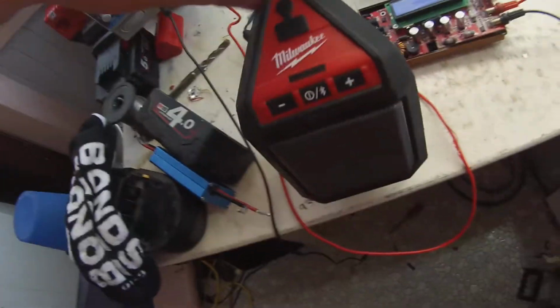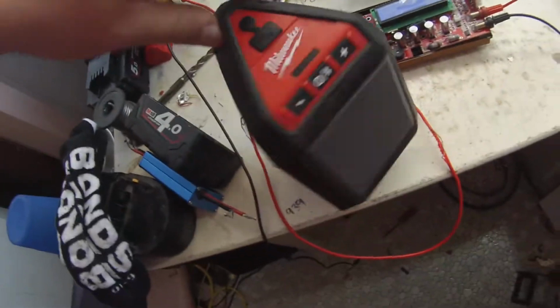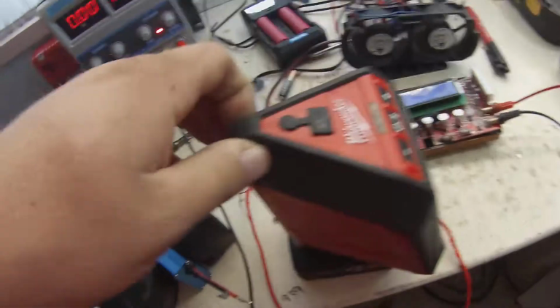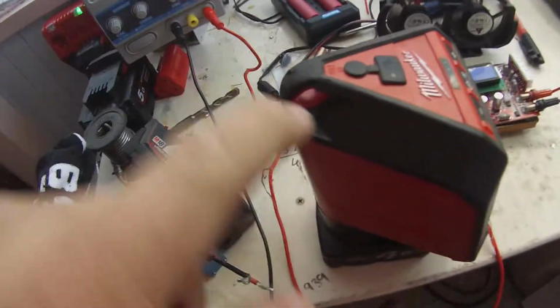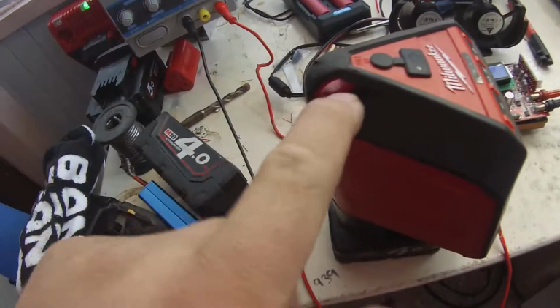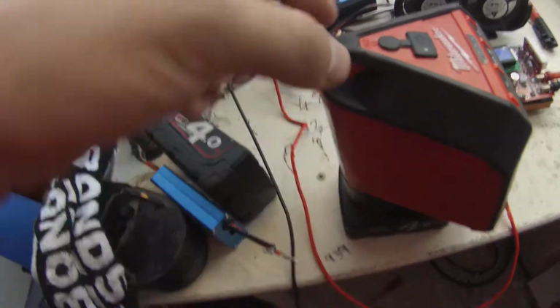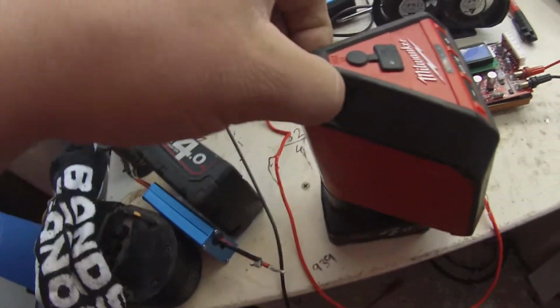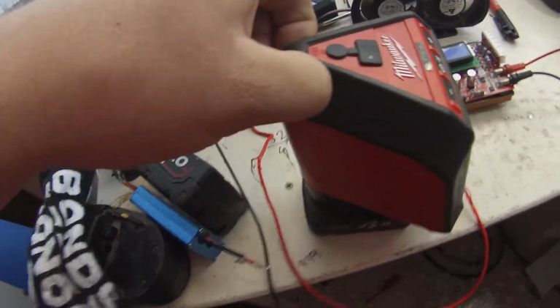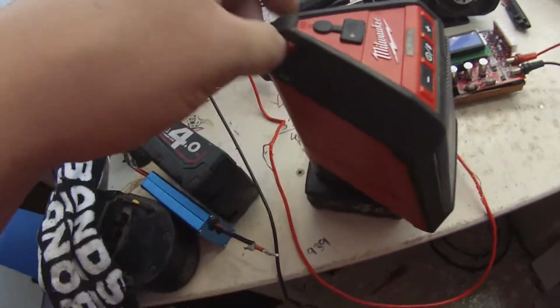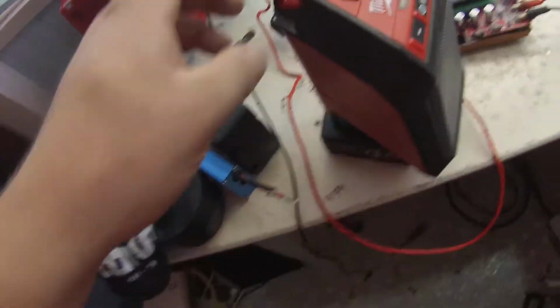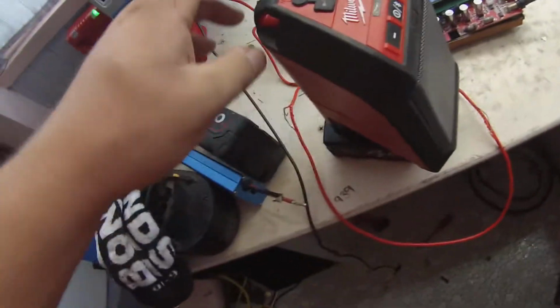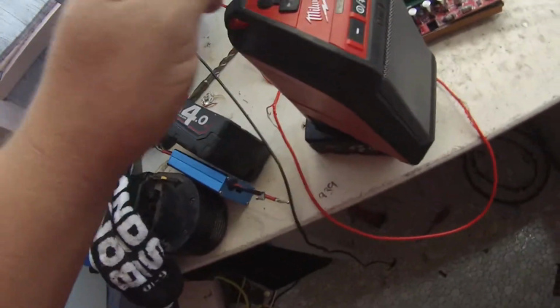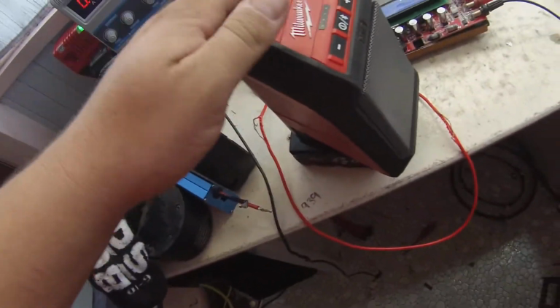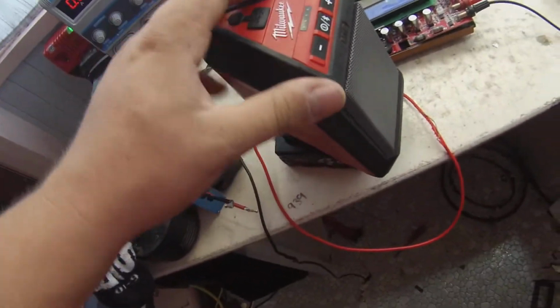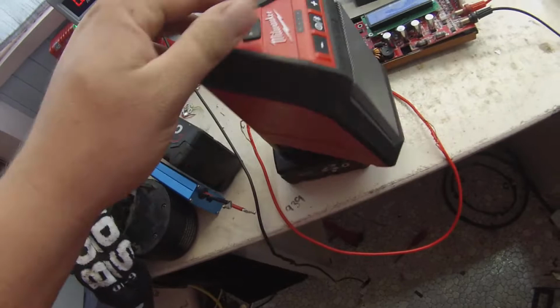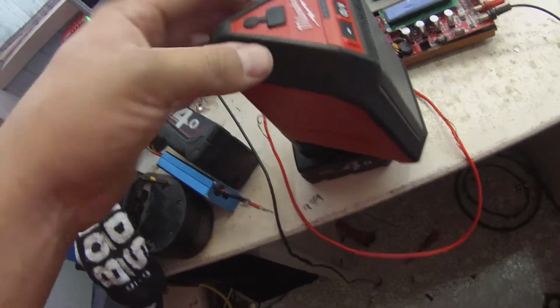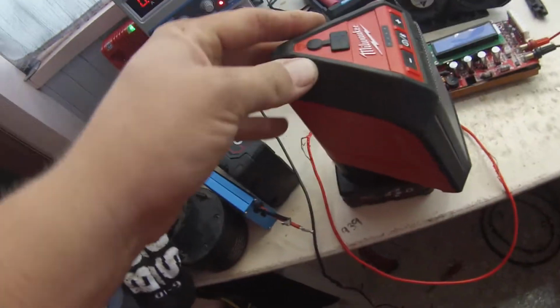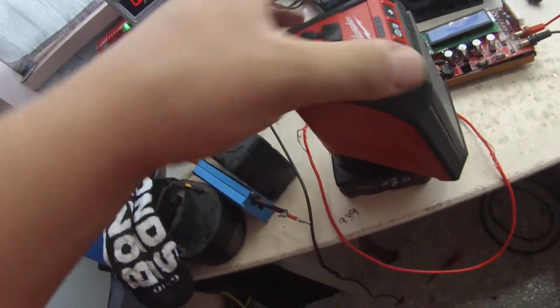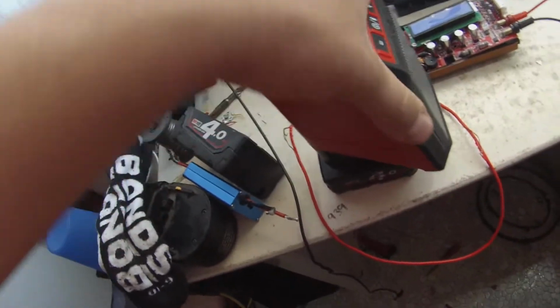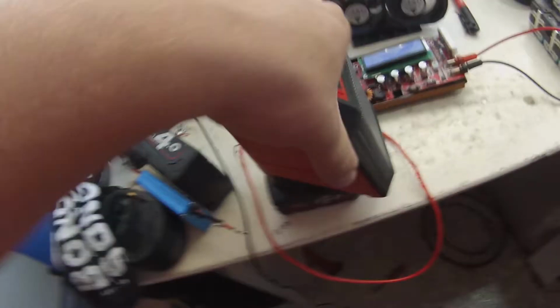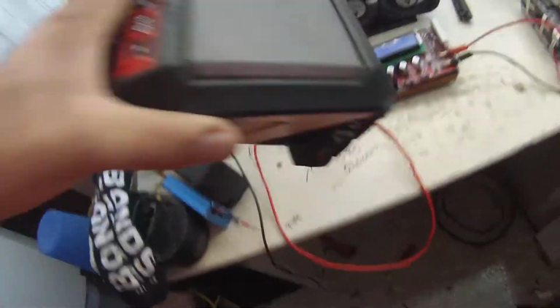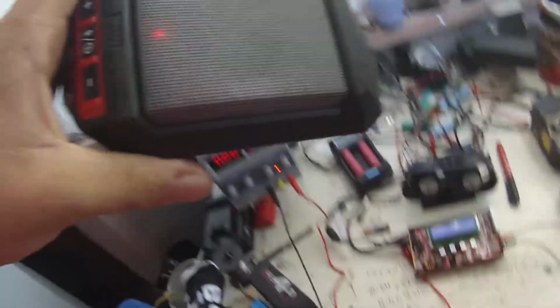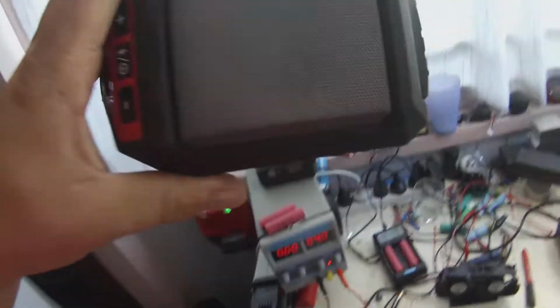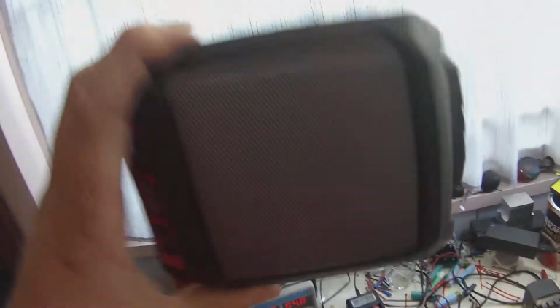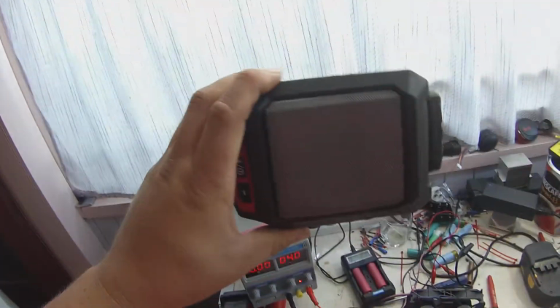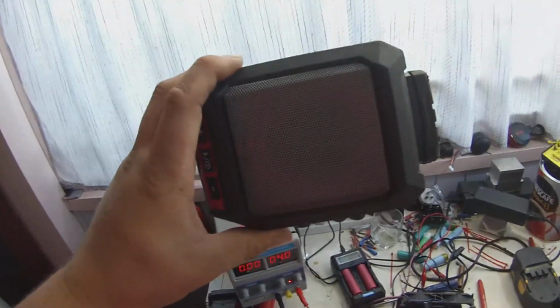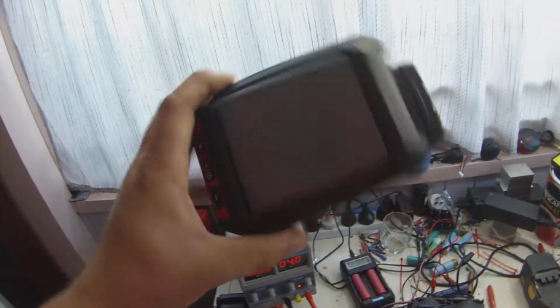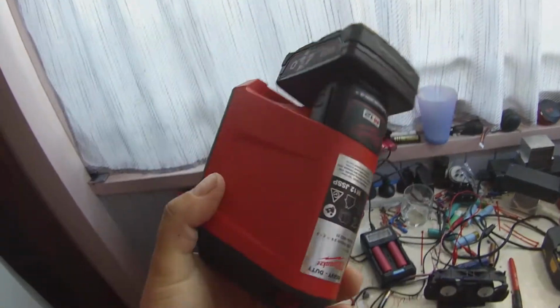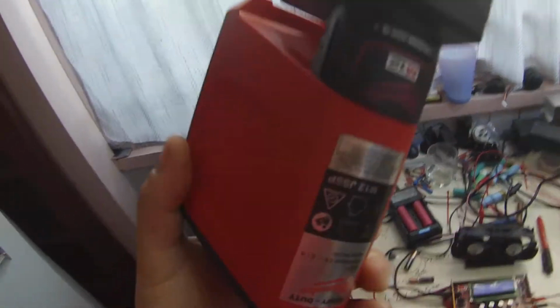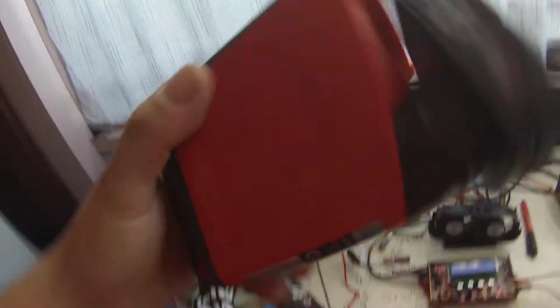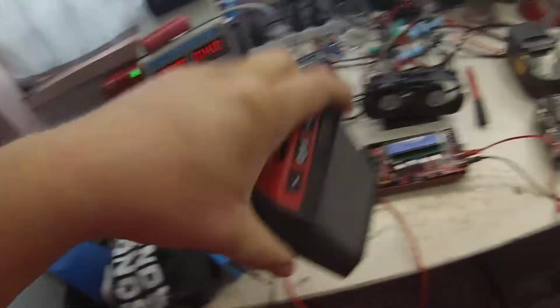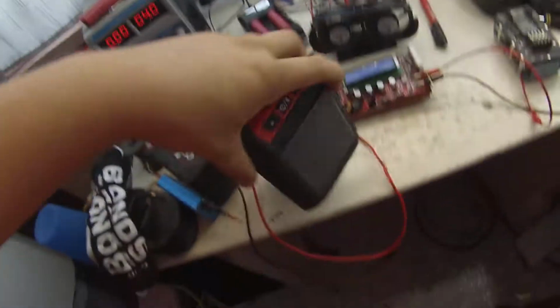It's got a spot up here so you can hang it from things if you're on site somewhere. The rubber overmold is great. It actually fits nice between a tower window and a dashboard if it's up on the dash.